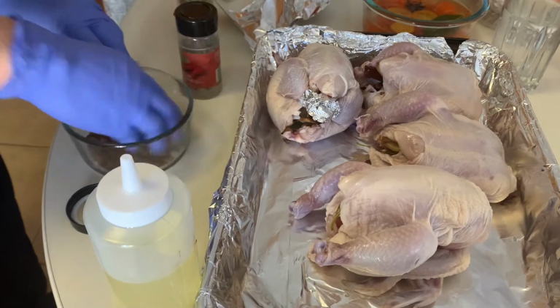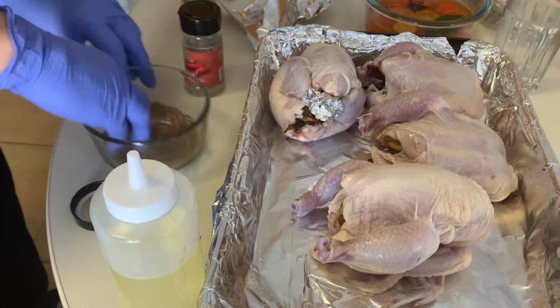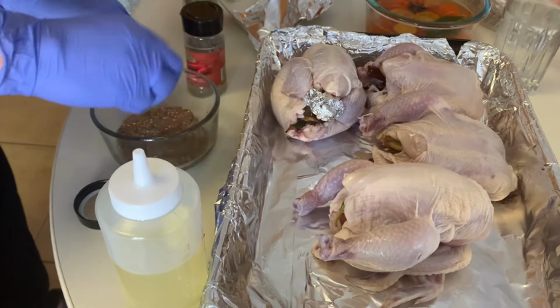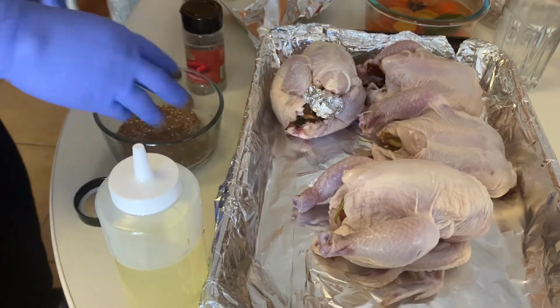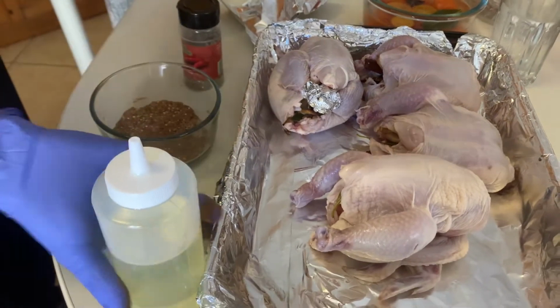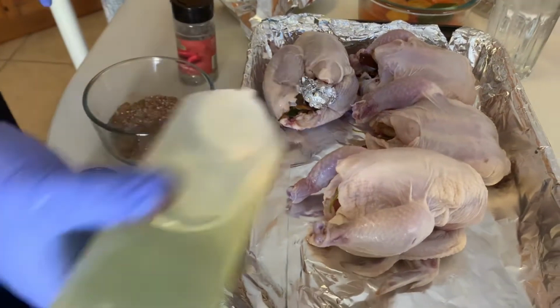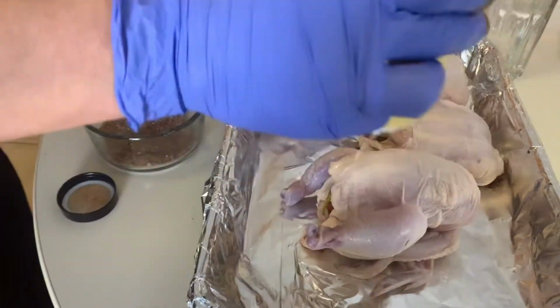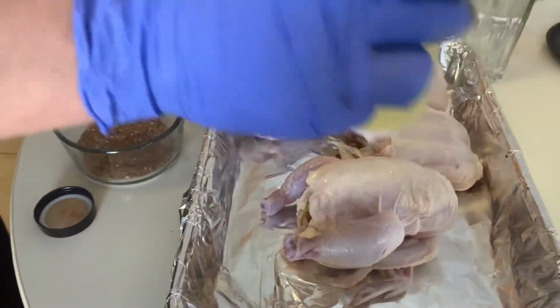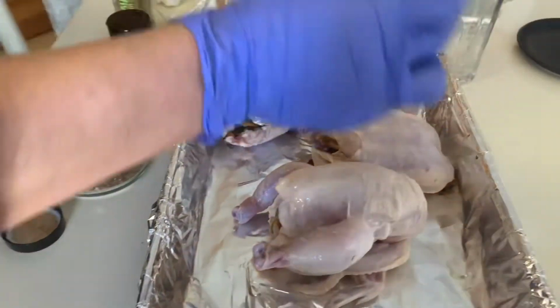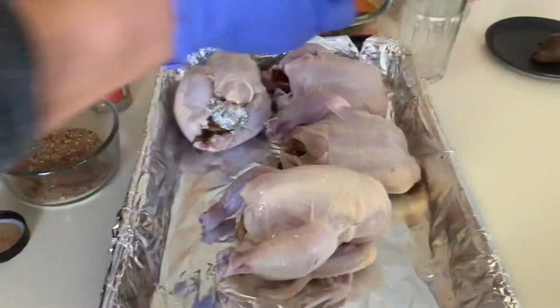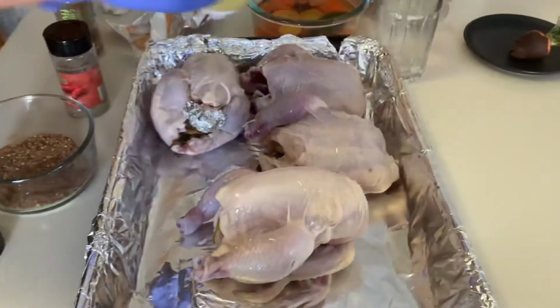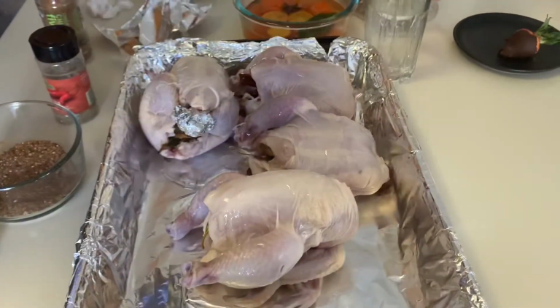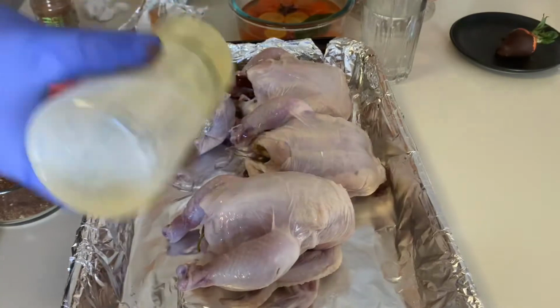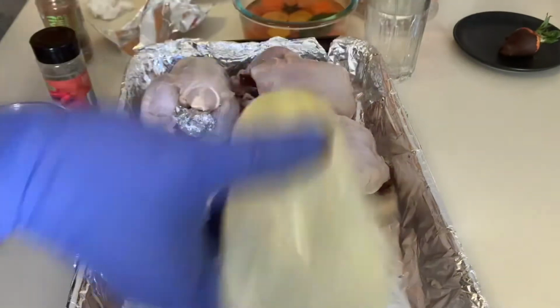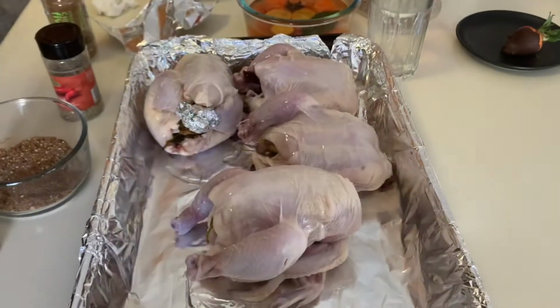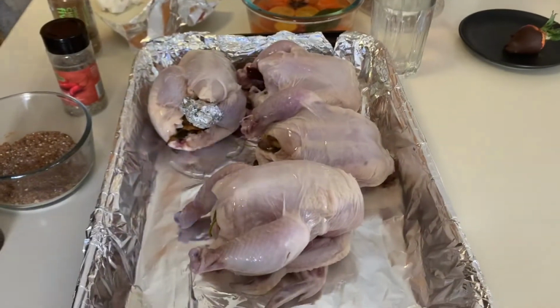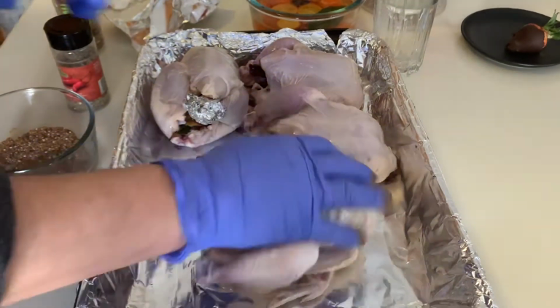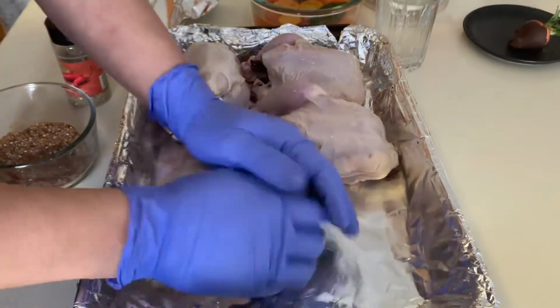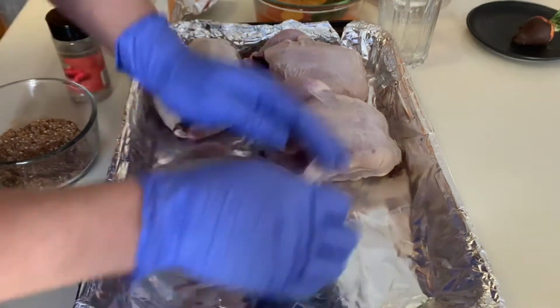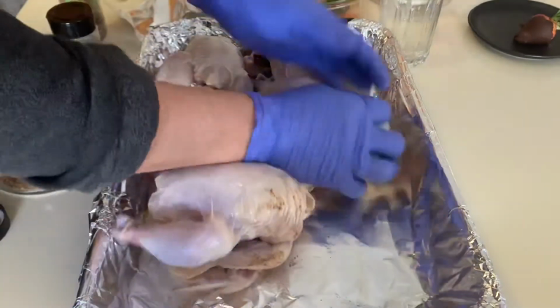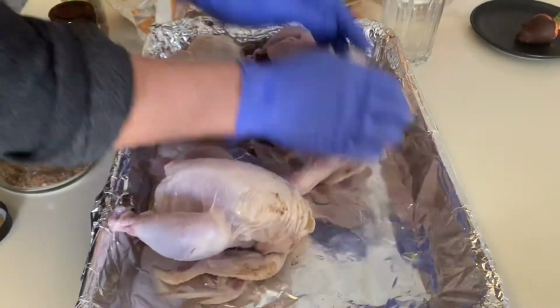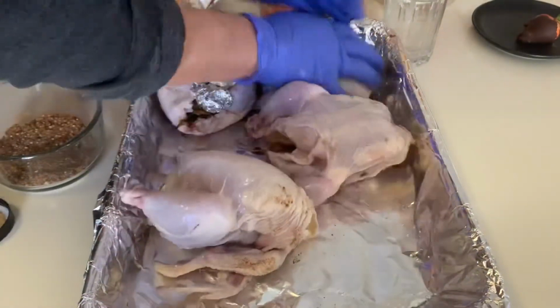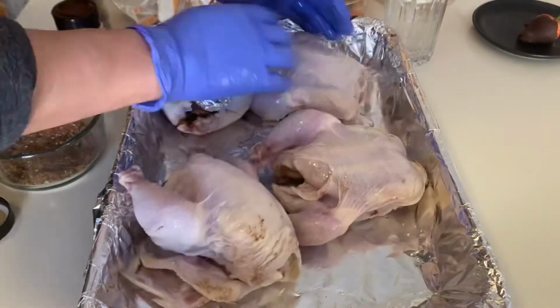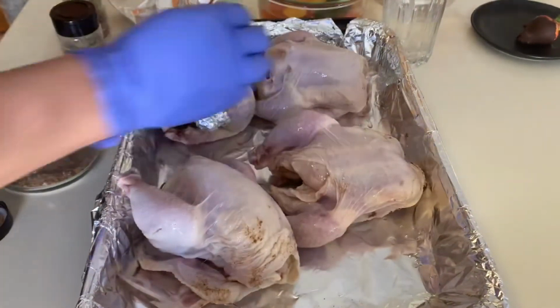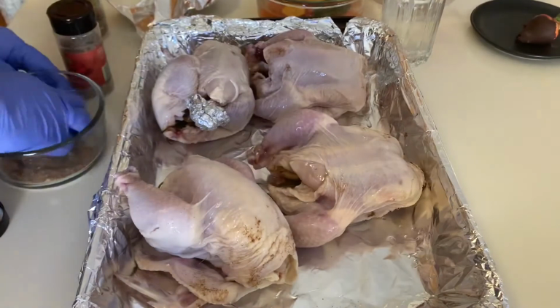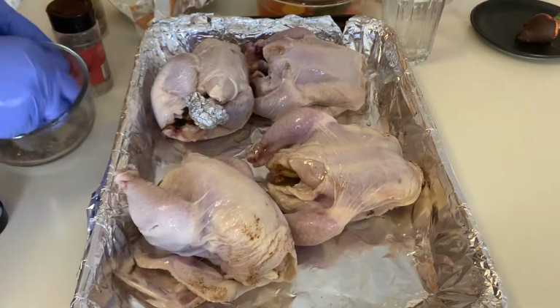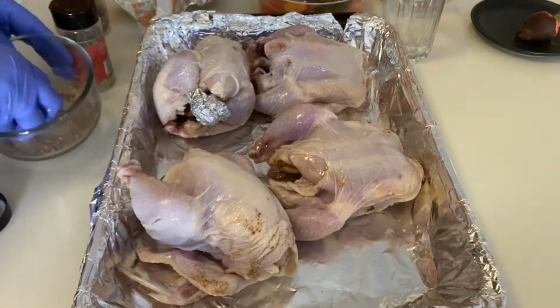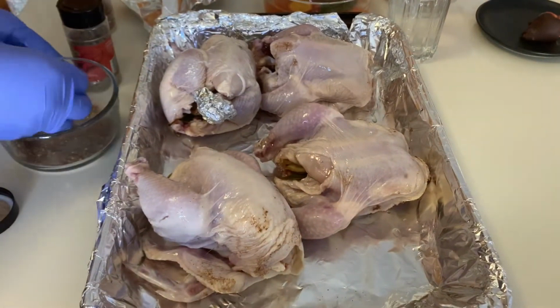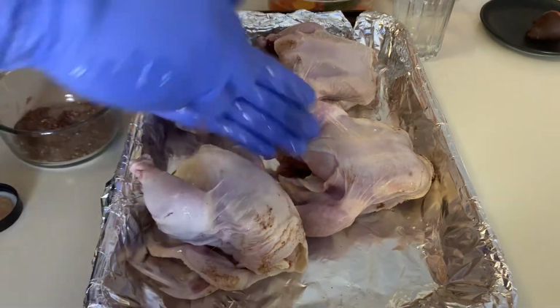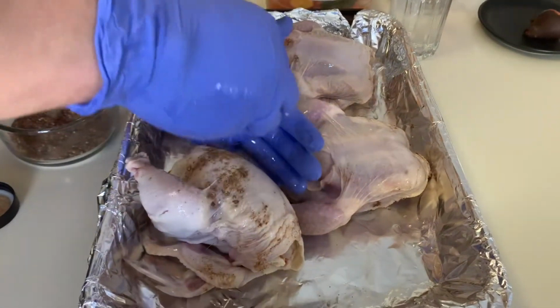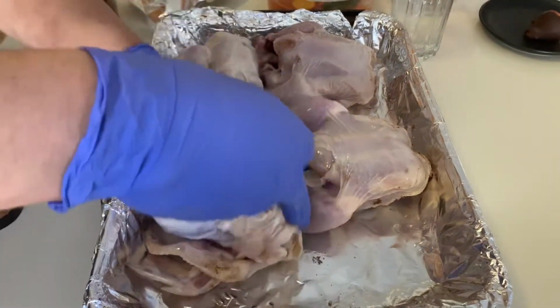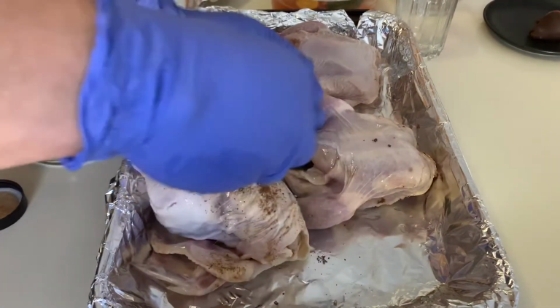Let's try. This is the all-purpose cooking oil. And kind of a little bit of rub. Normally this is how you get the flavor of the spice.